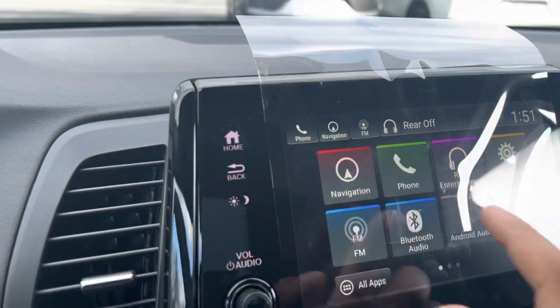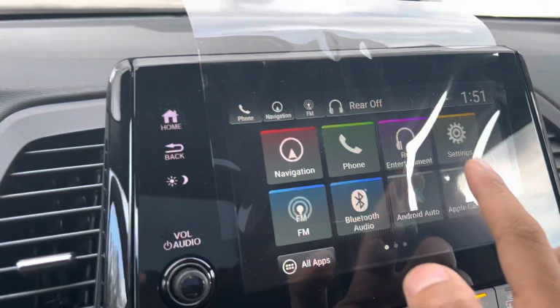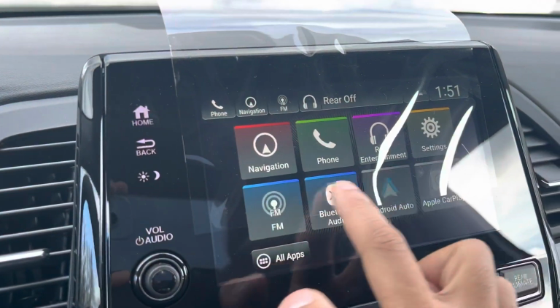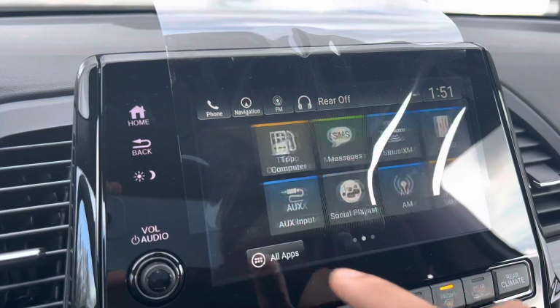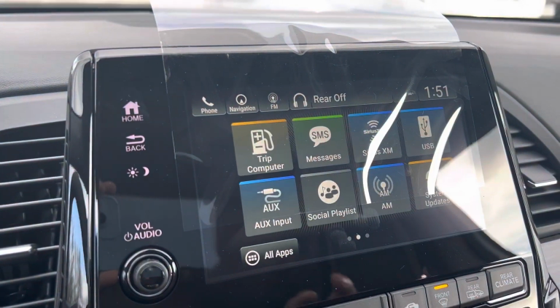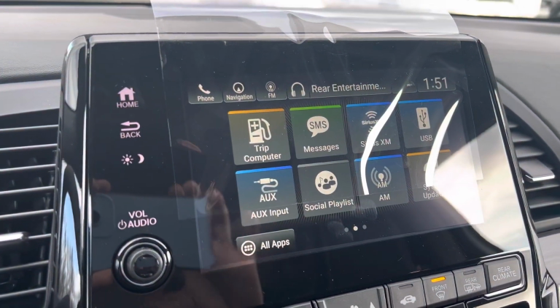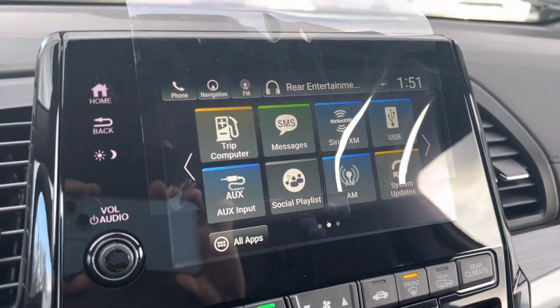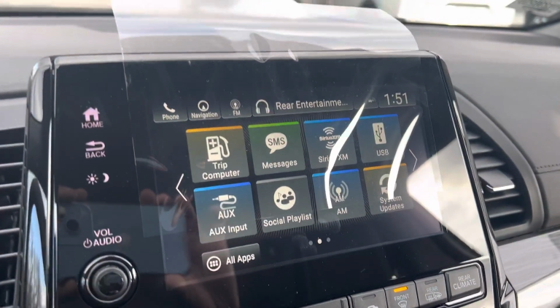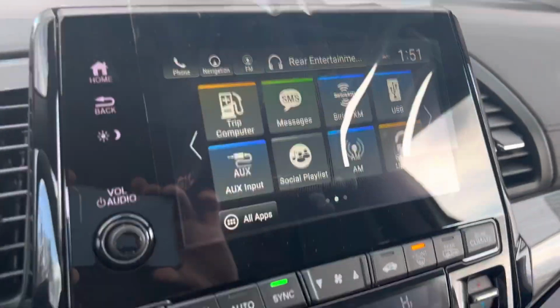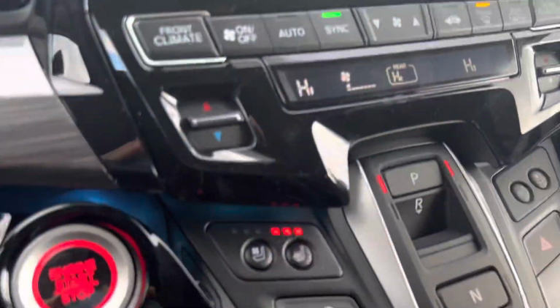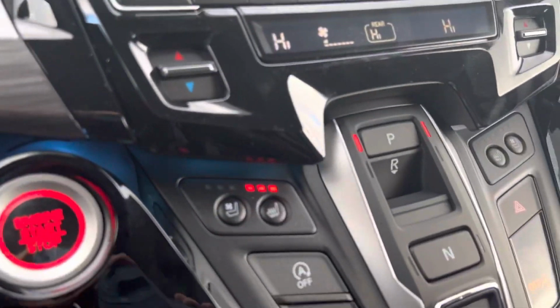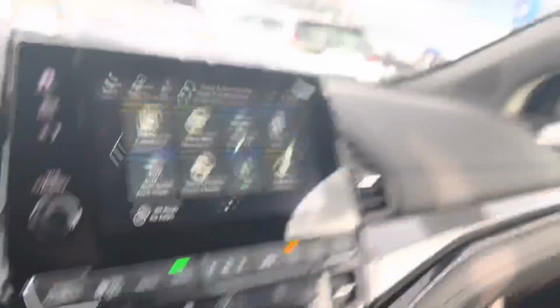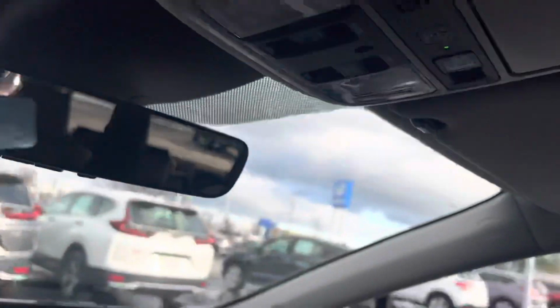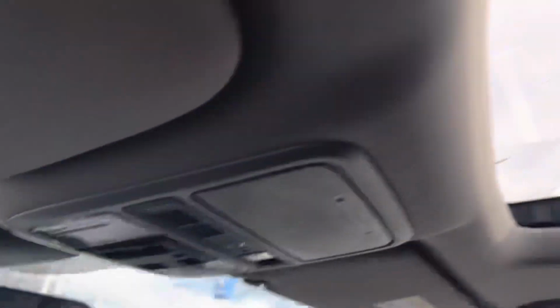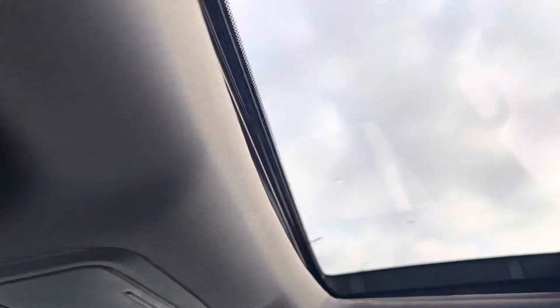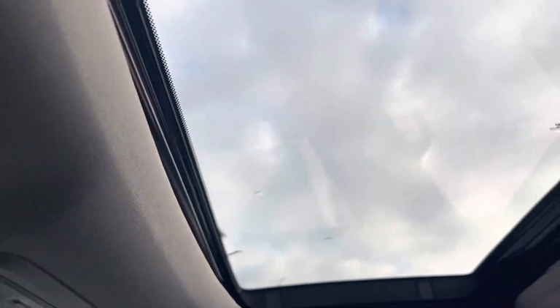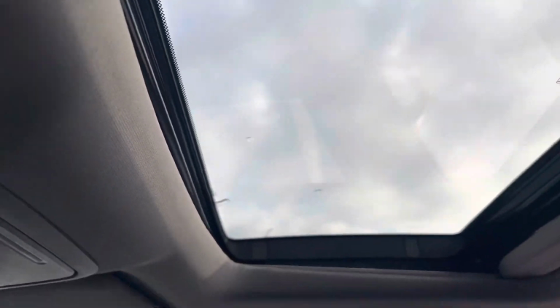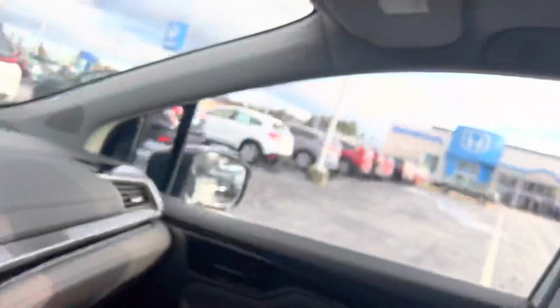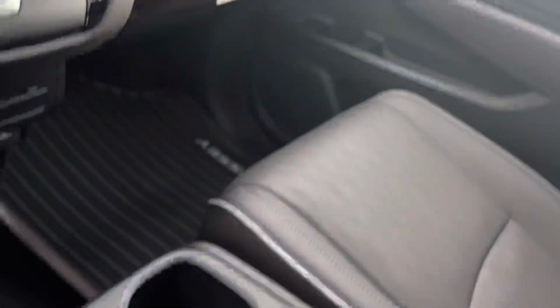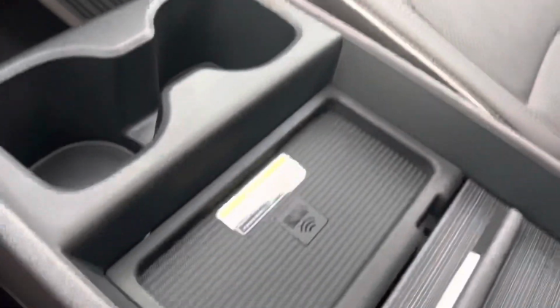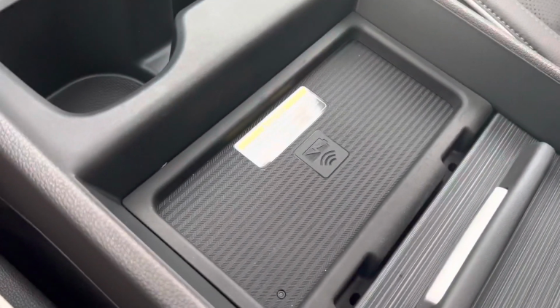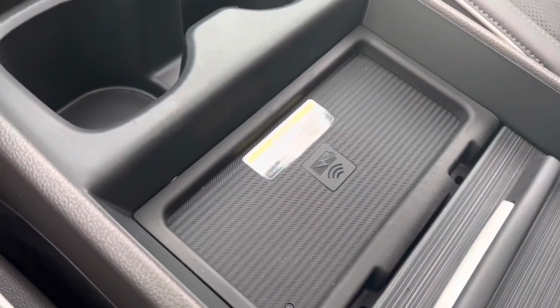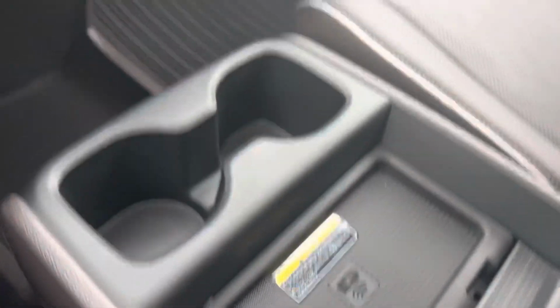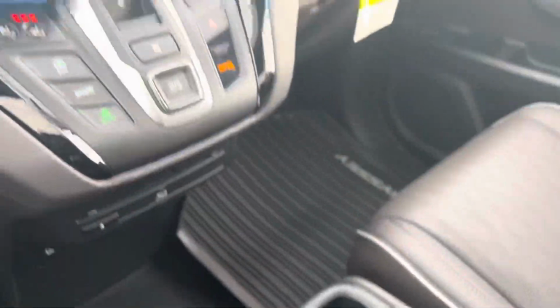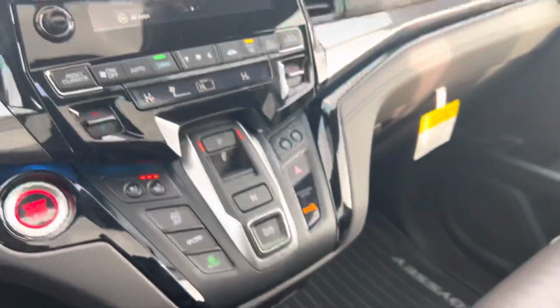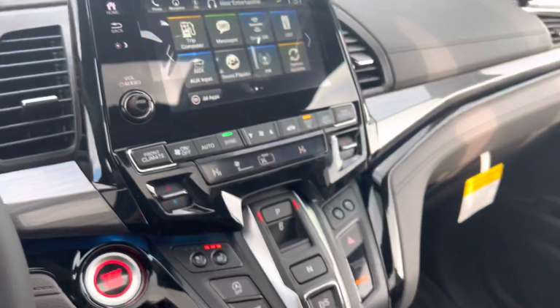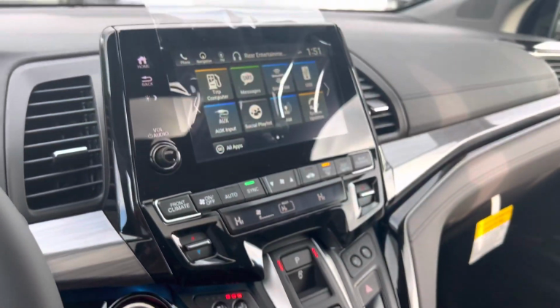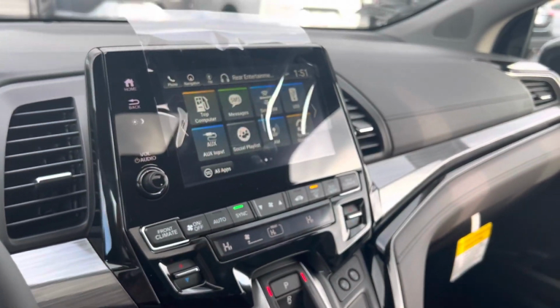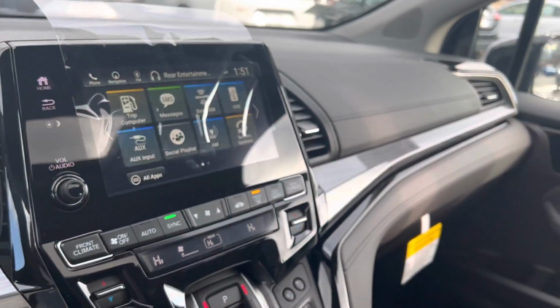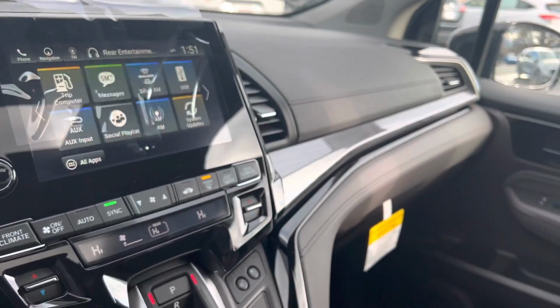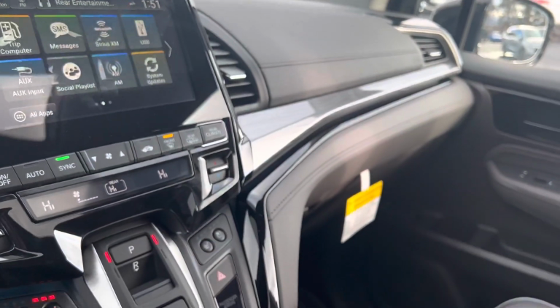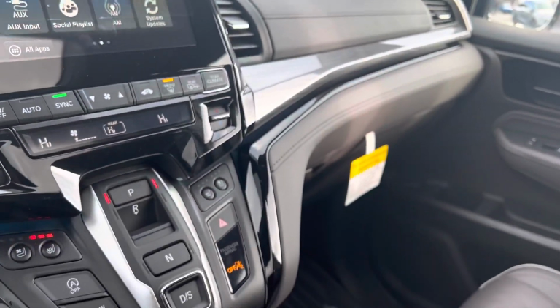Navigation, Bluetooth, Android Auto, Apple CarPlay, as well as heated seats. This vehicle does come equipped with a moonroof, wireless phone charger, as well as some other really cool features. I'd be happy to go over all these features with you in person.